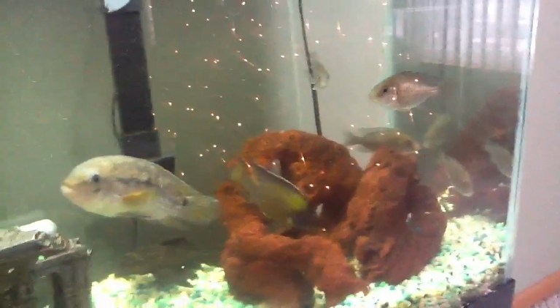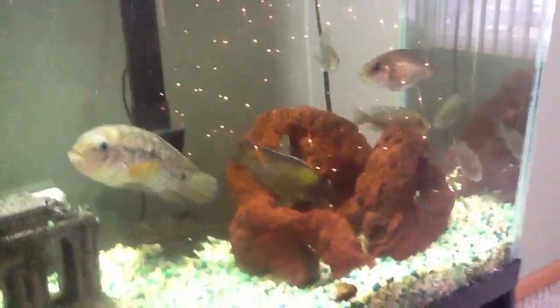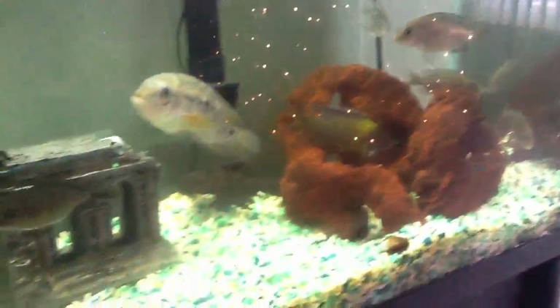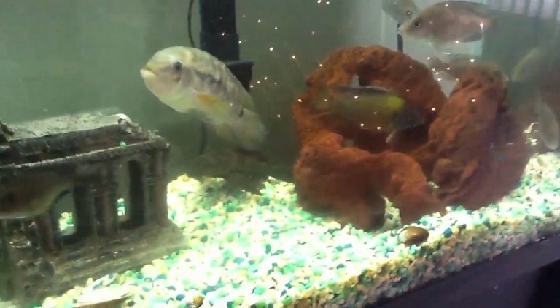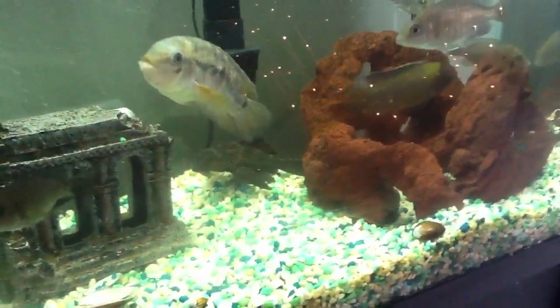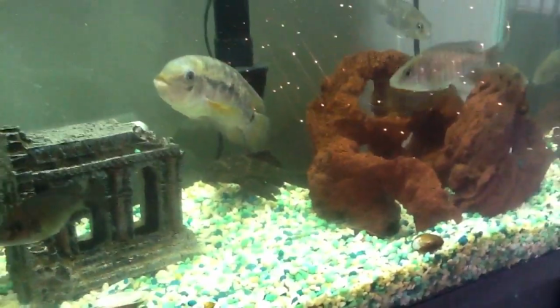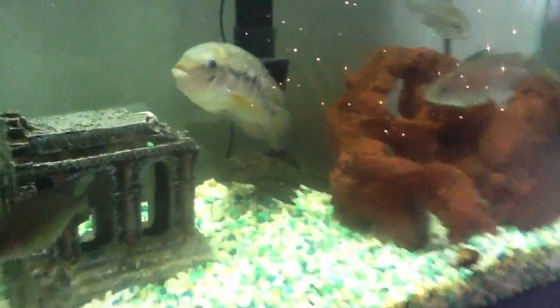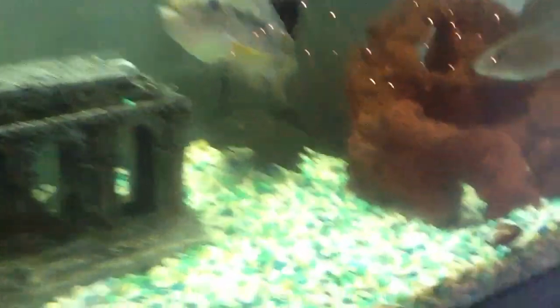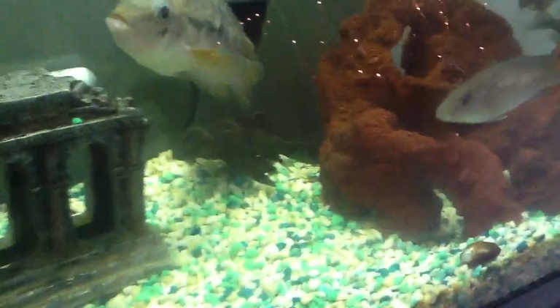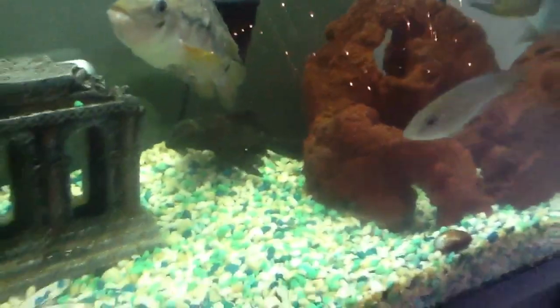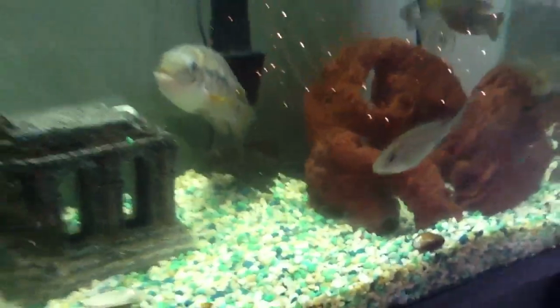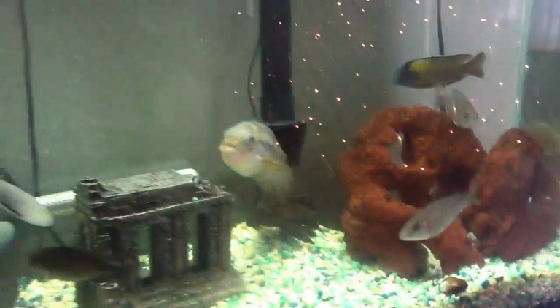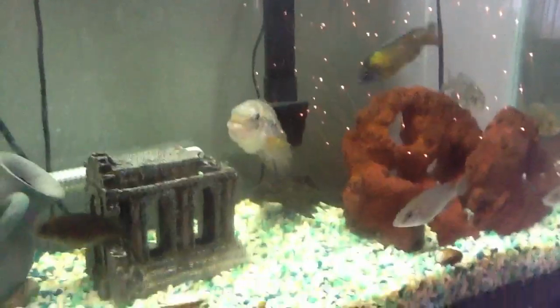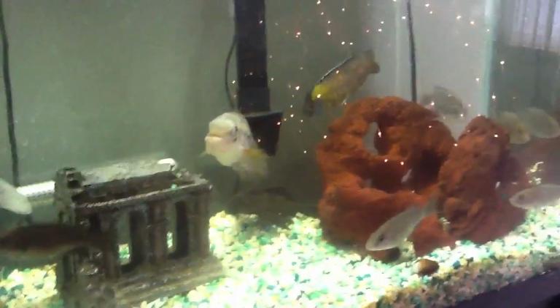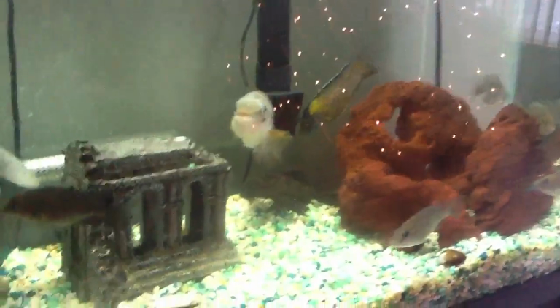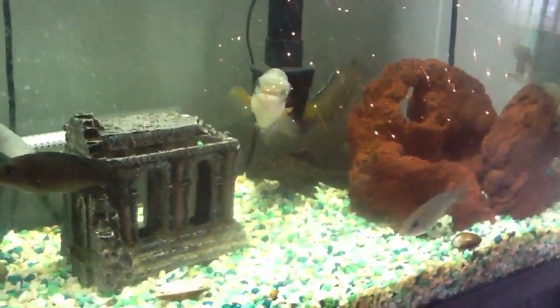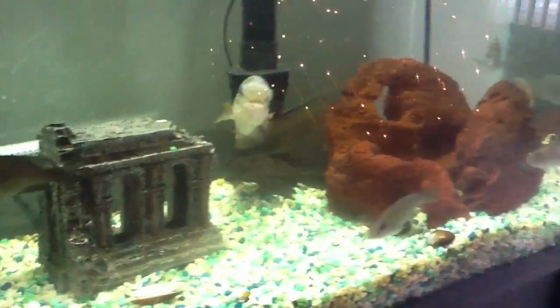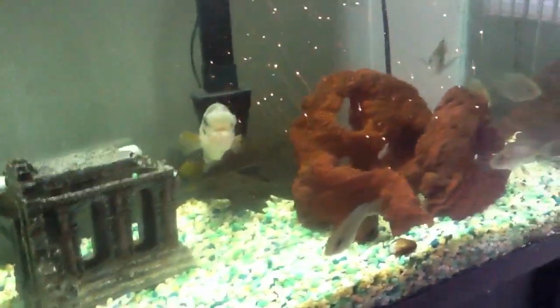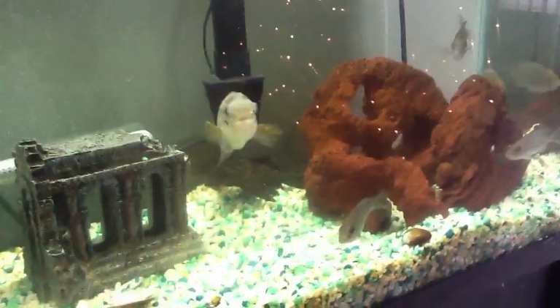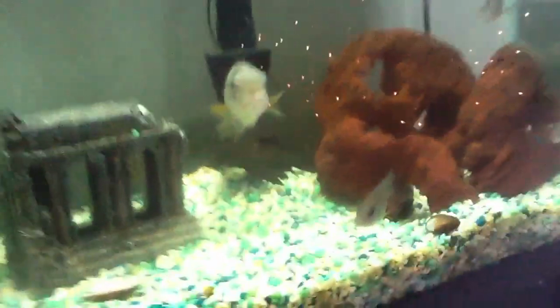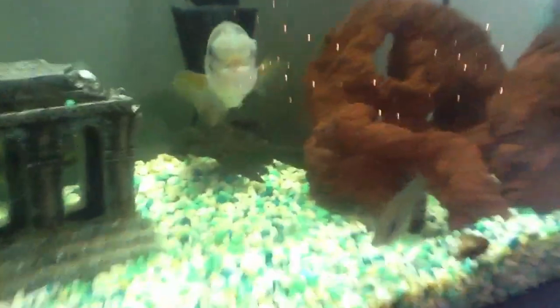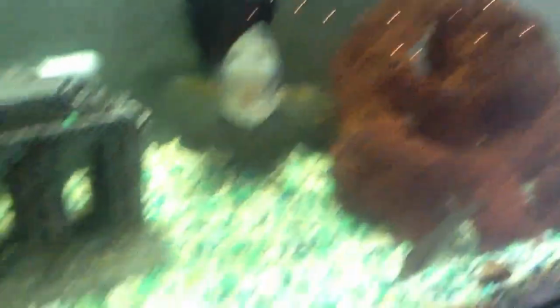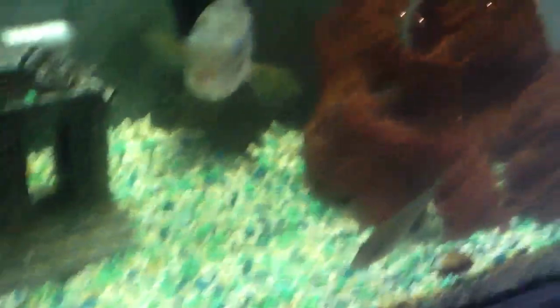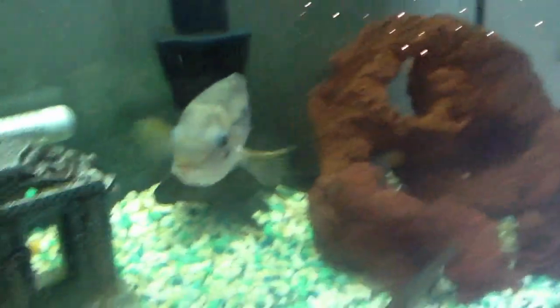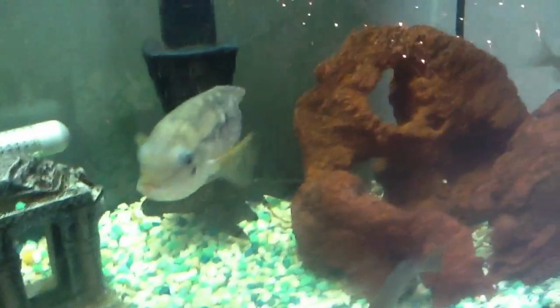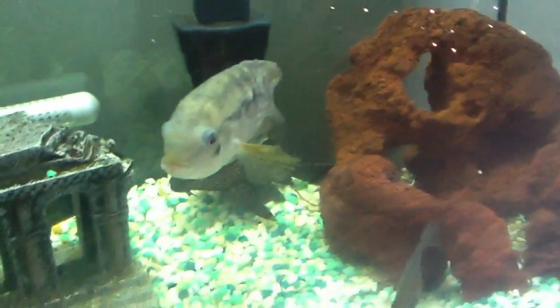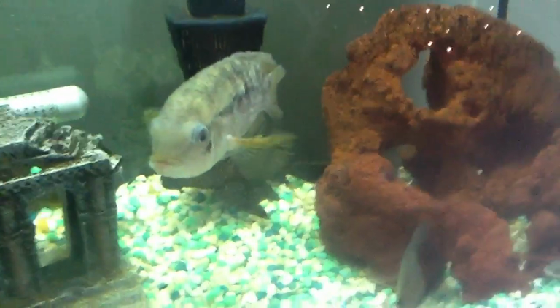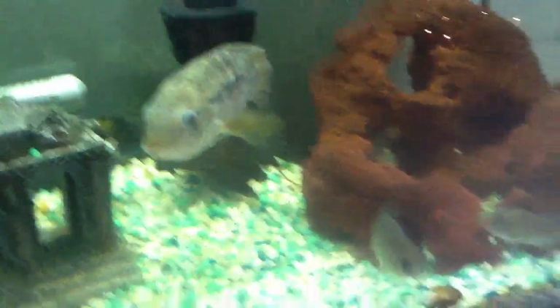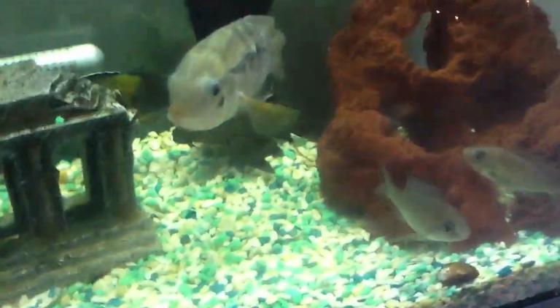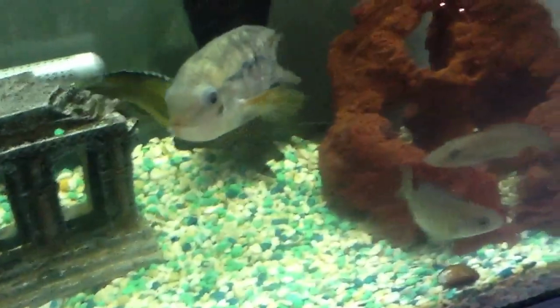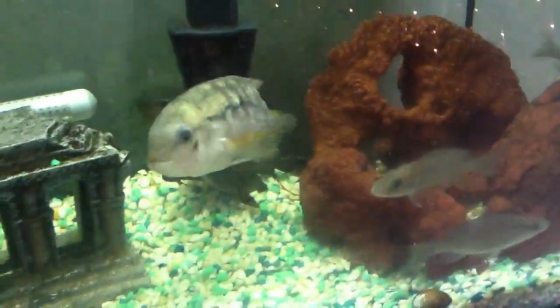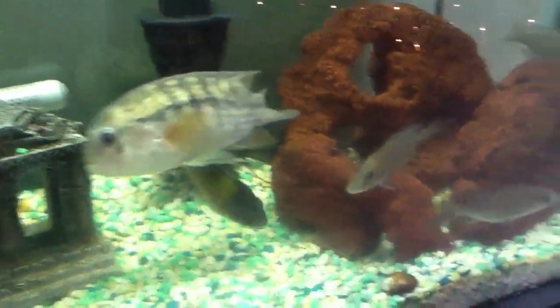There are two more inhabitants that live with them: just a common pleco and a Synodontis brichardi who's not doing very good right now, so let's see what happens with him and I'll post another video for him.